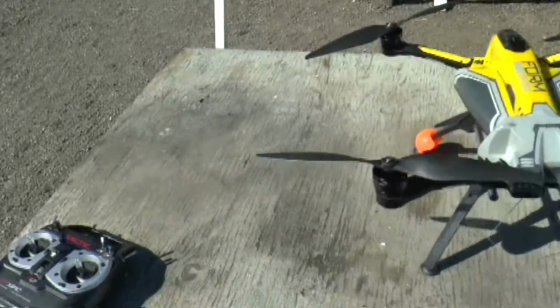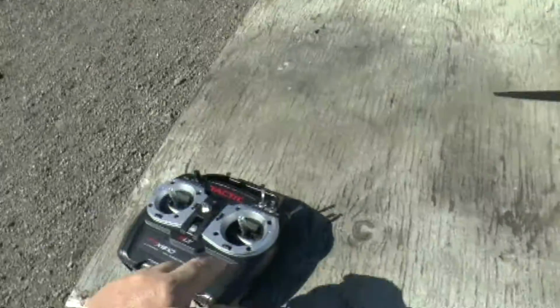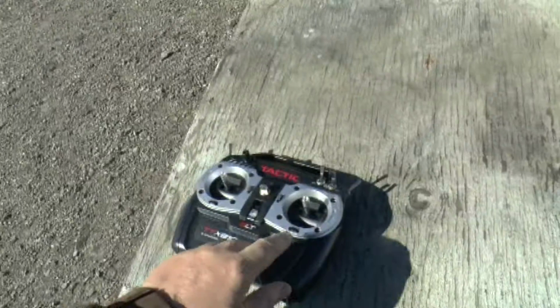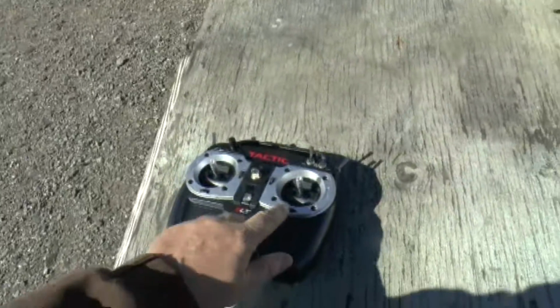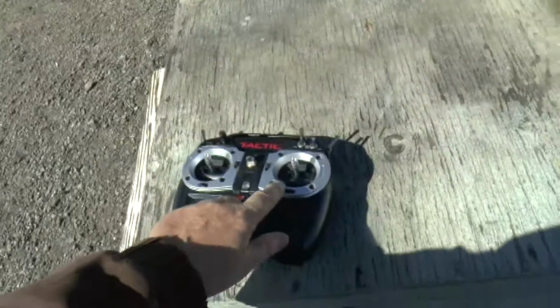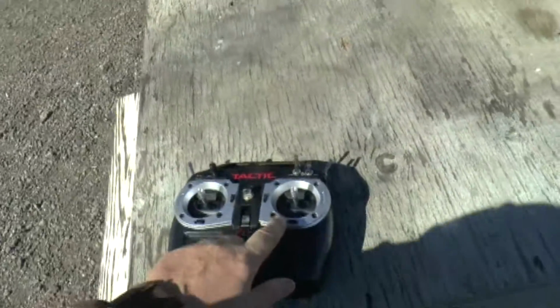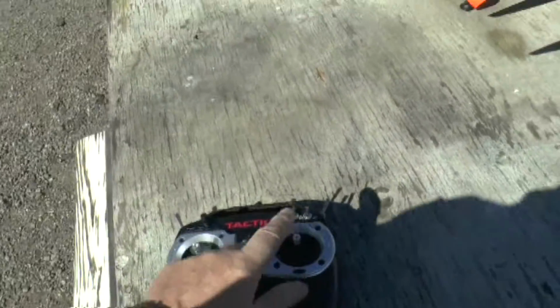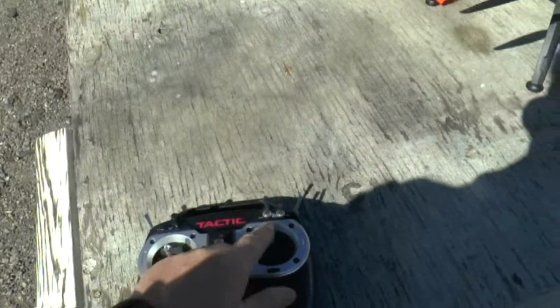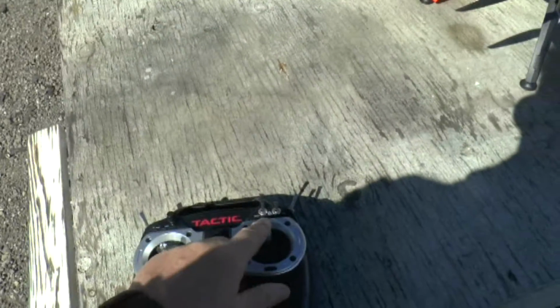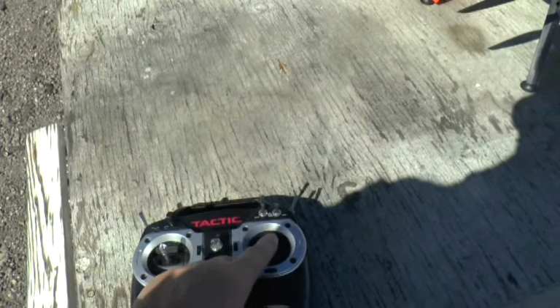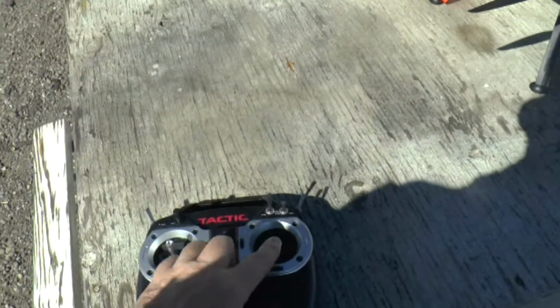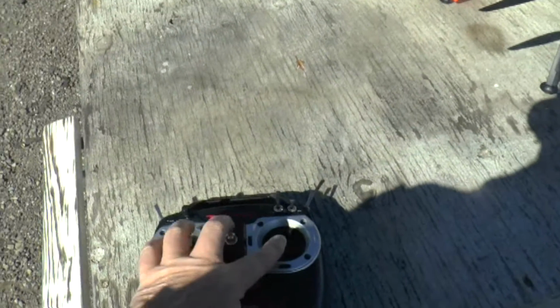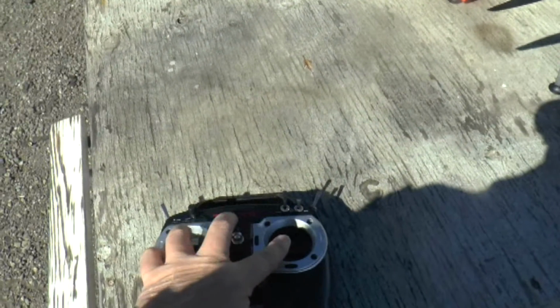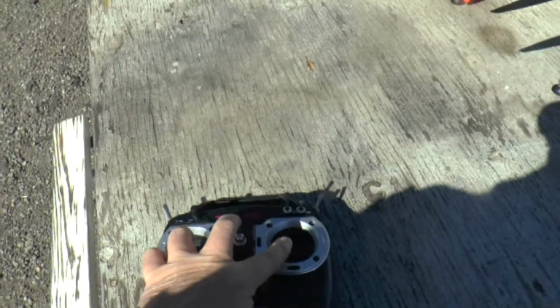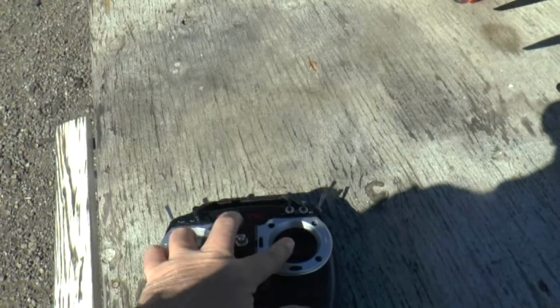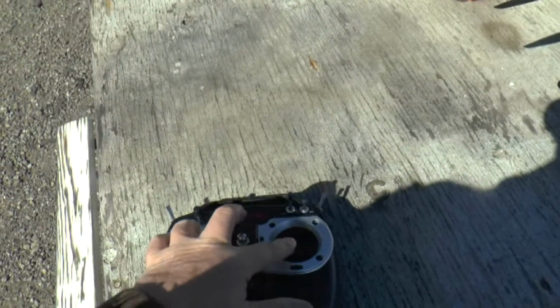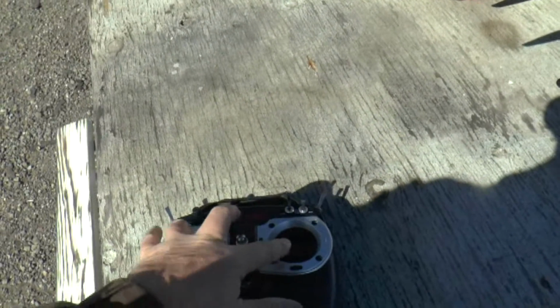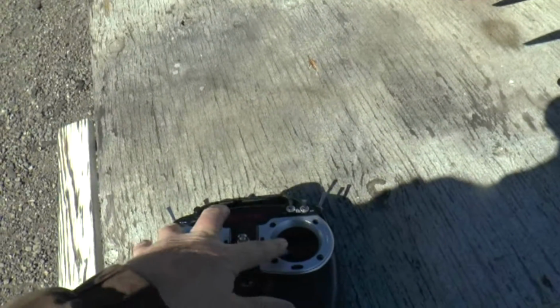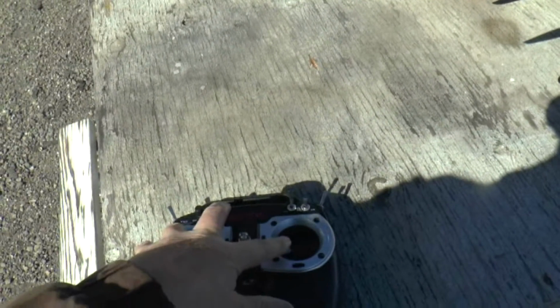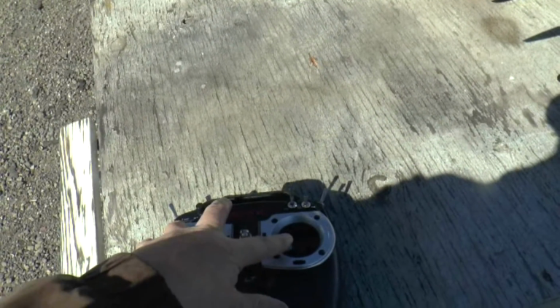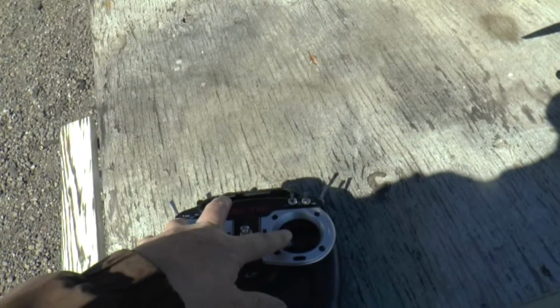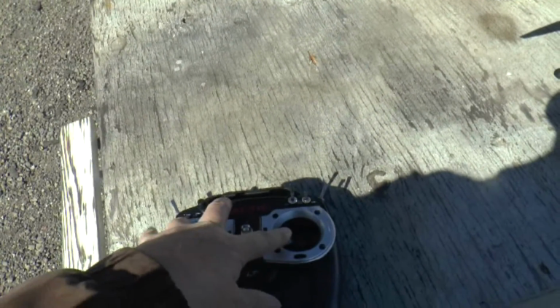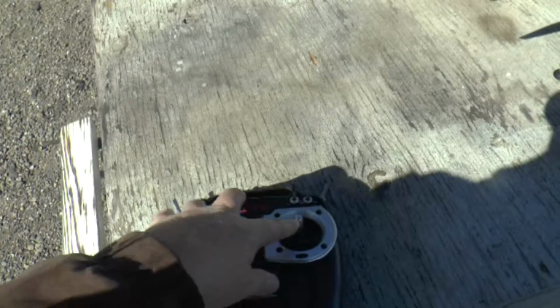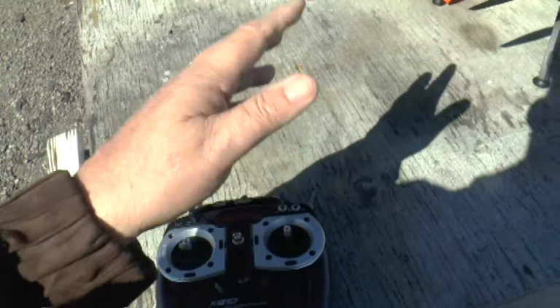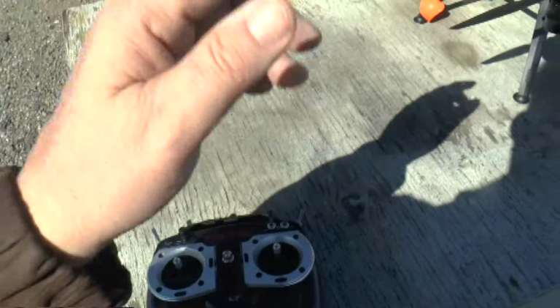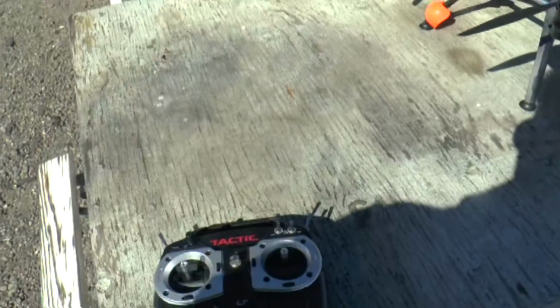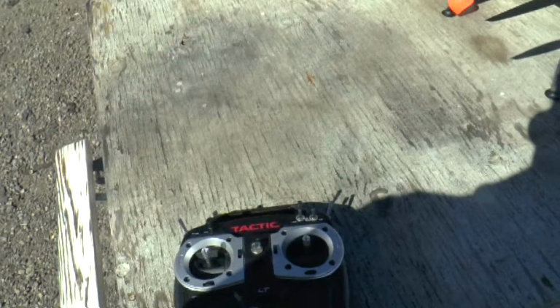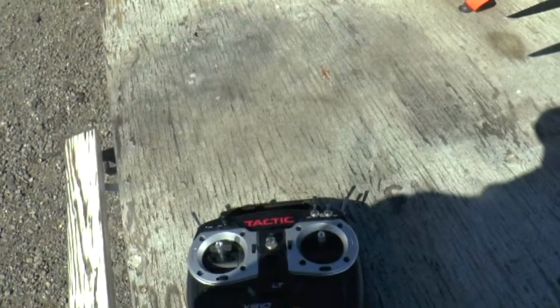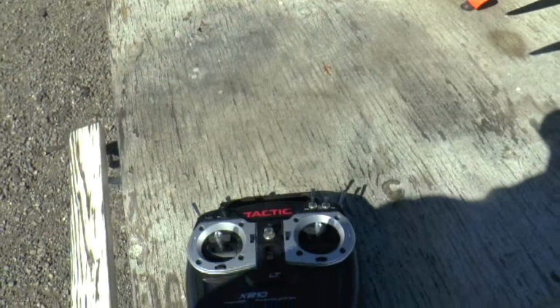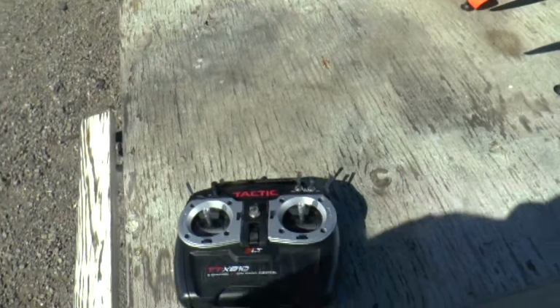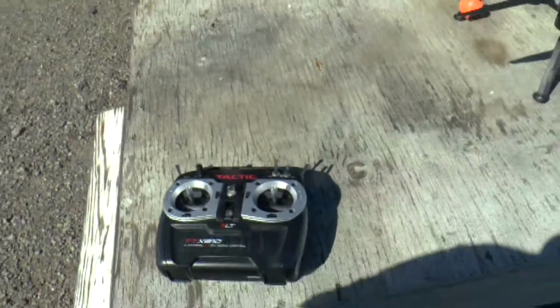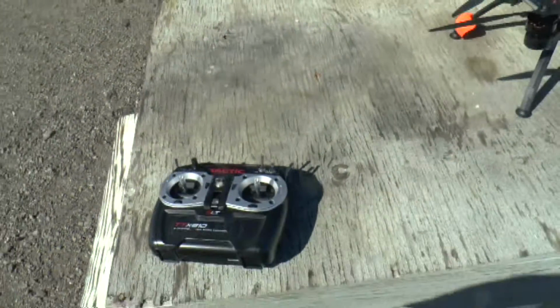Now back at your transmitter, you pull the elevator down, and this time you push the stick up and to the left, and that turns off the compass calibration process.